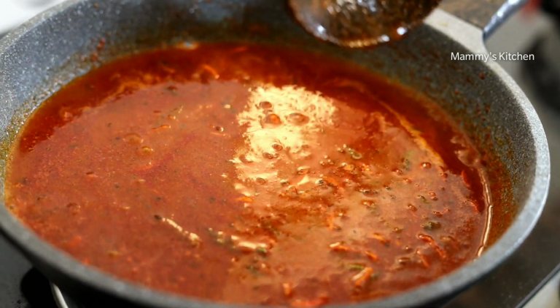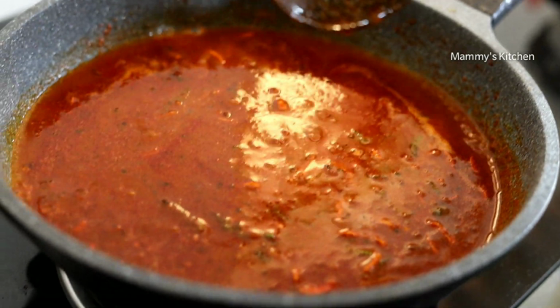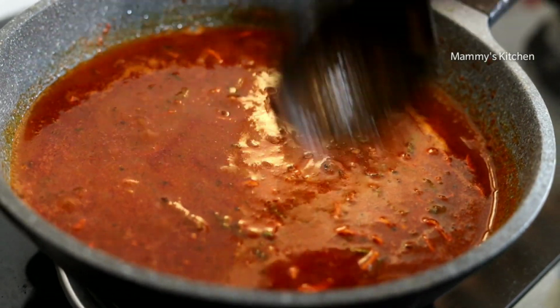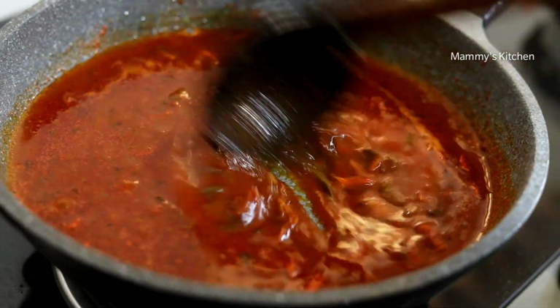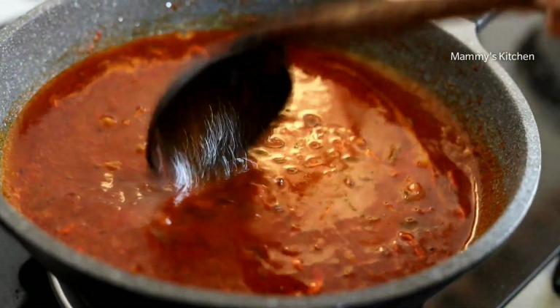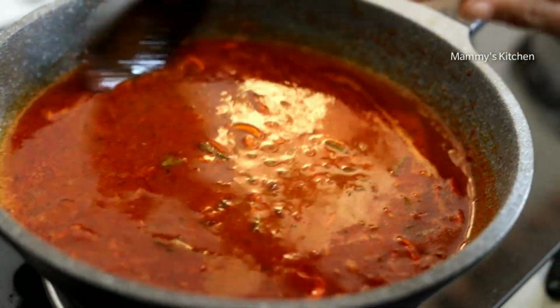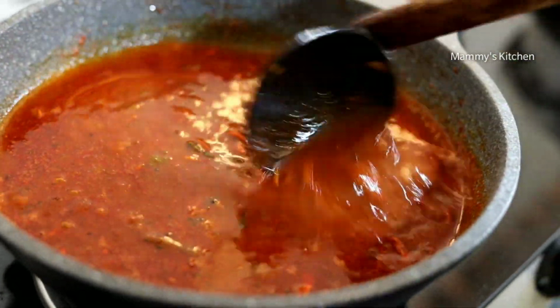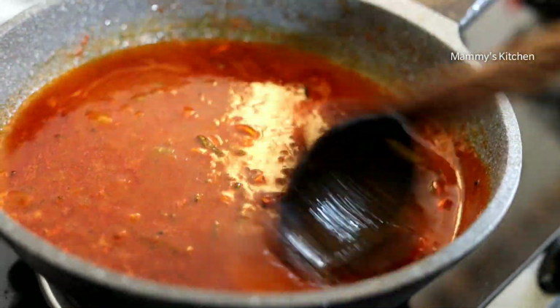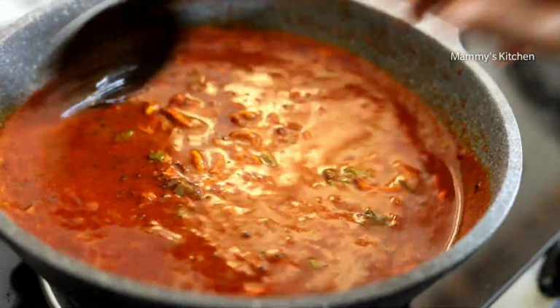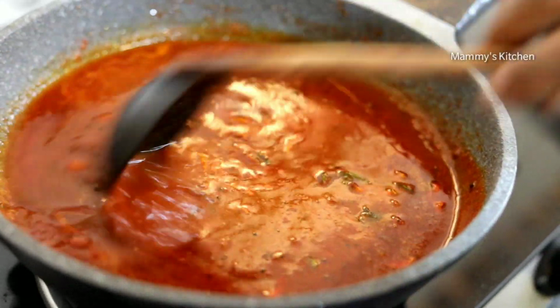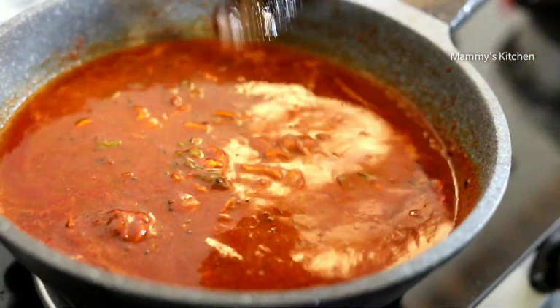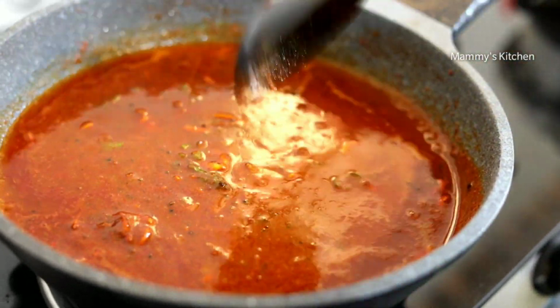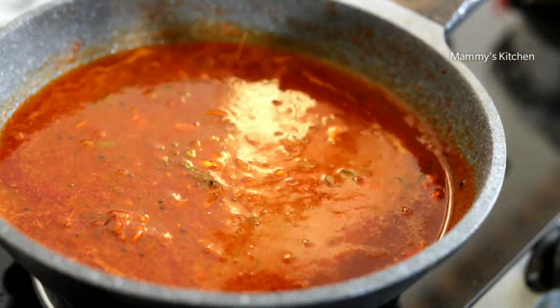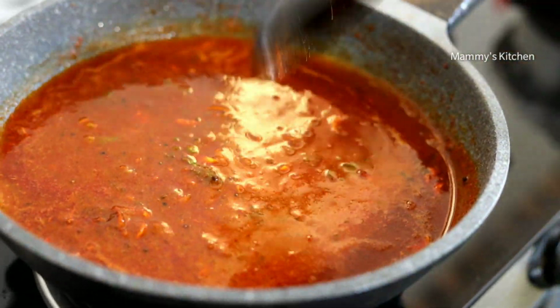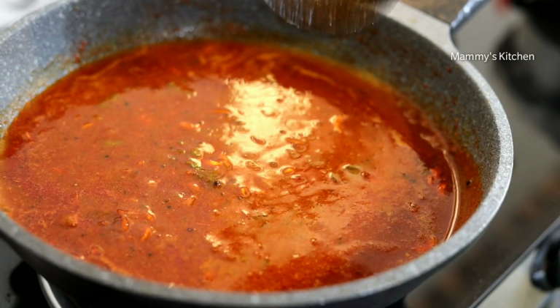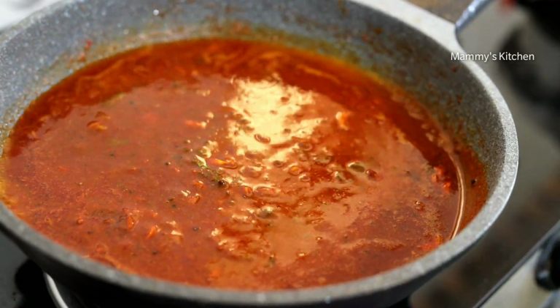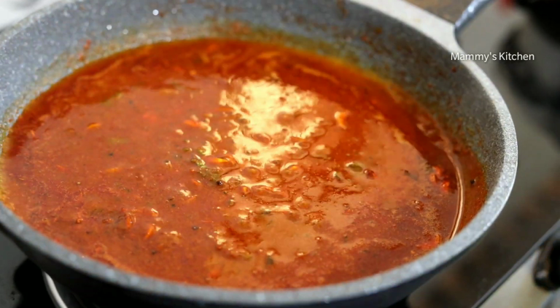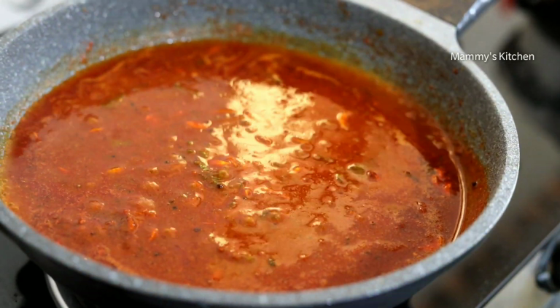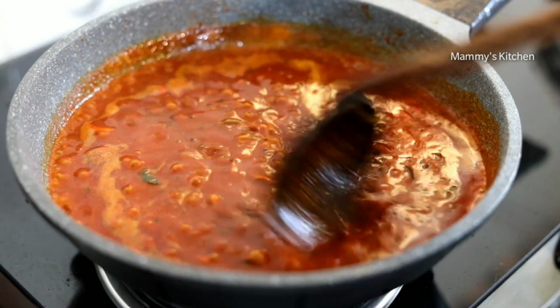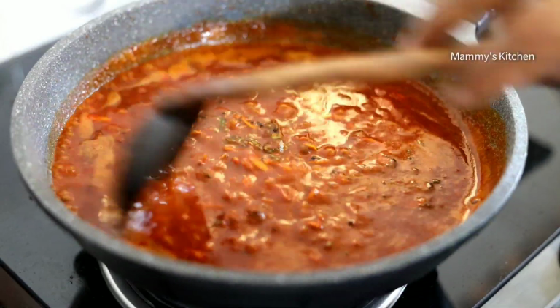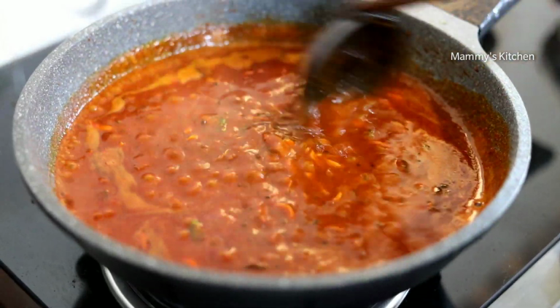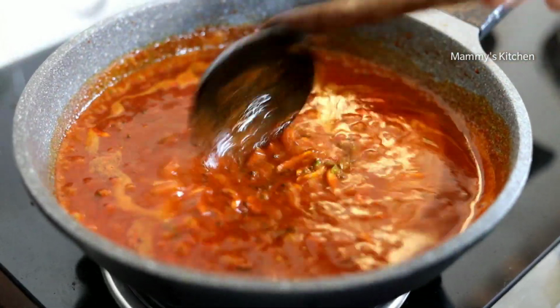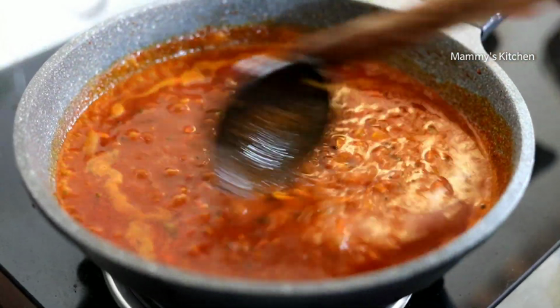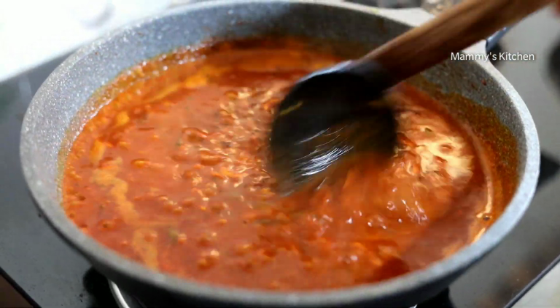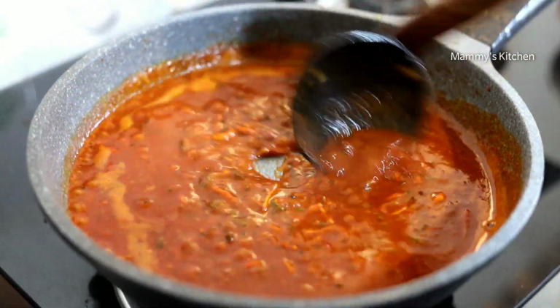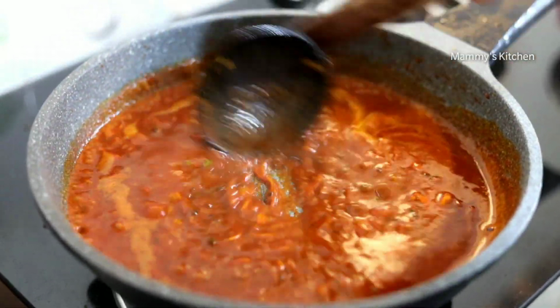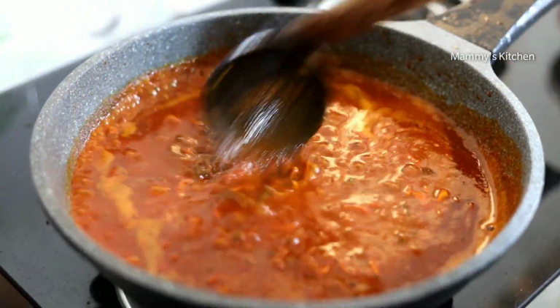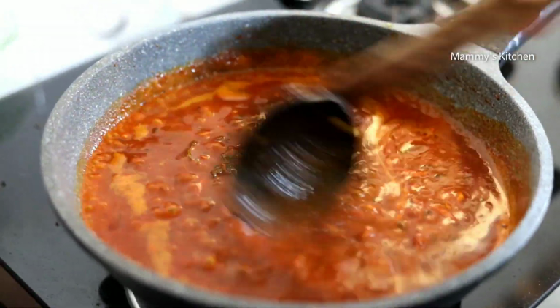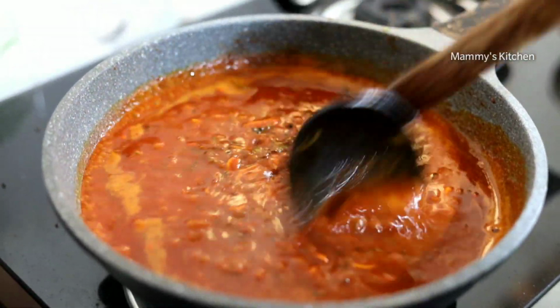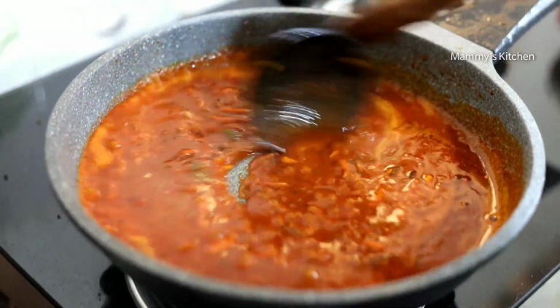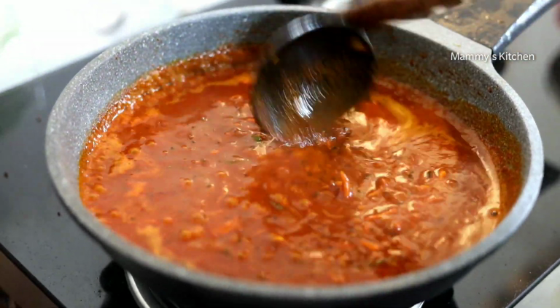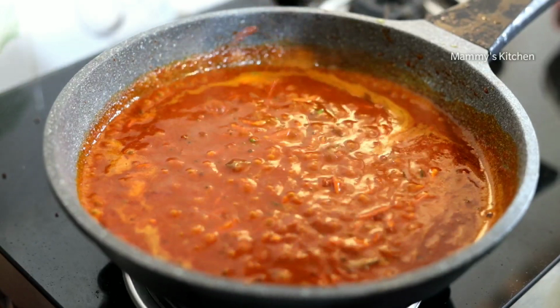Then add the sauce and pour it. This is the mix. So the mix. We will put the sauce into the sauce.